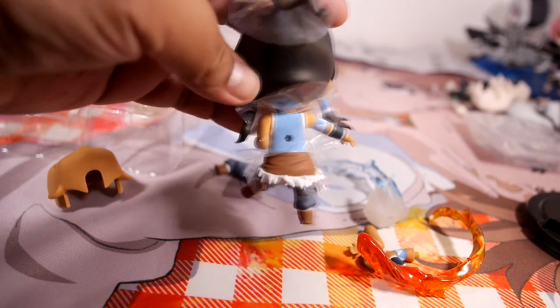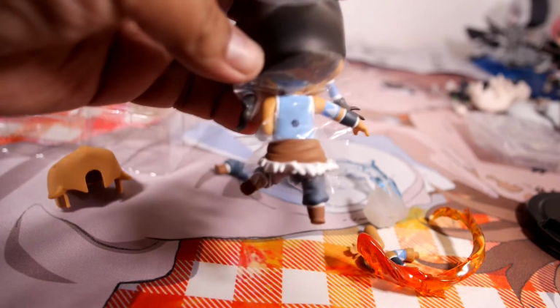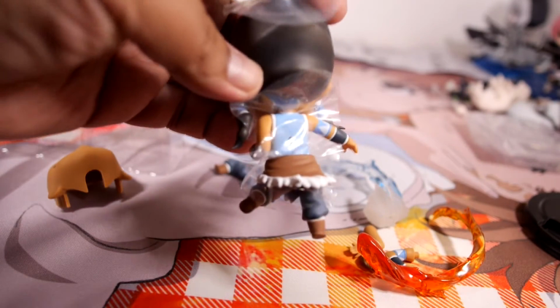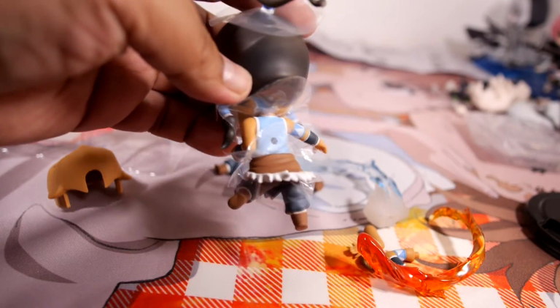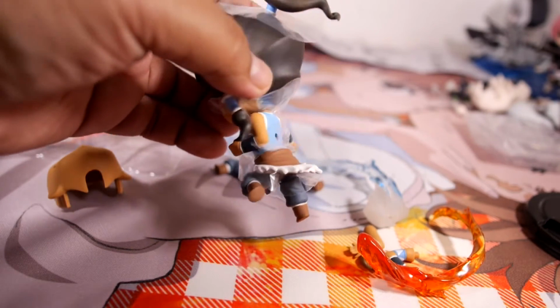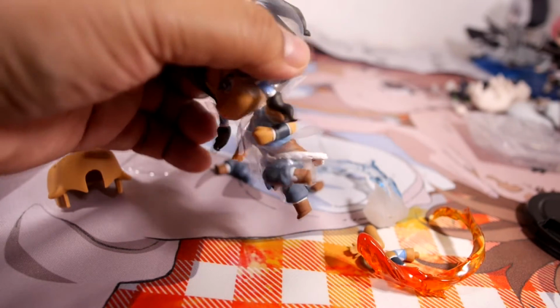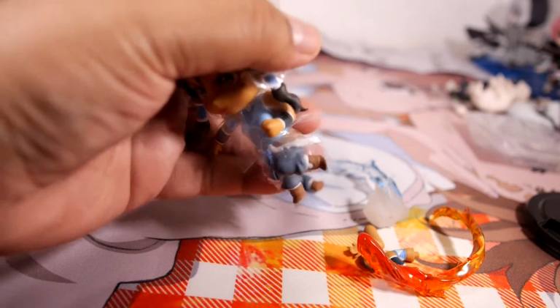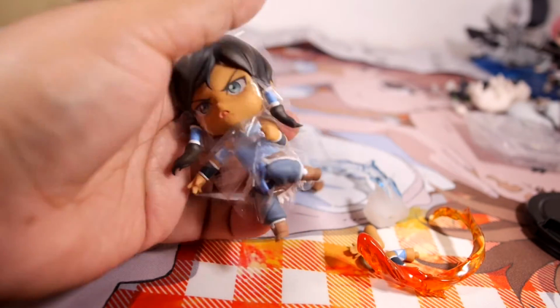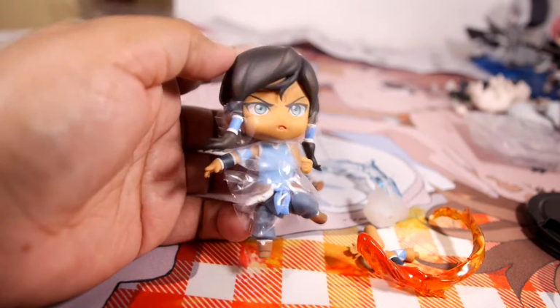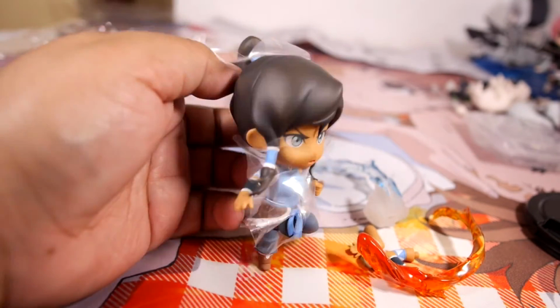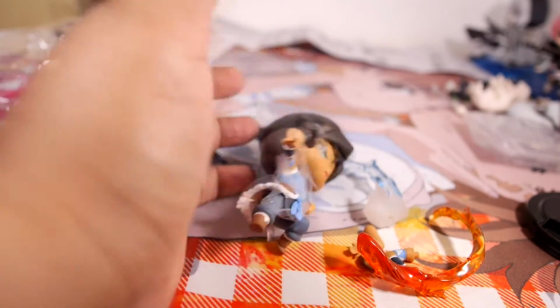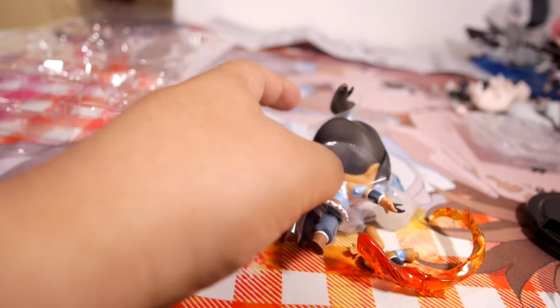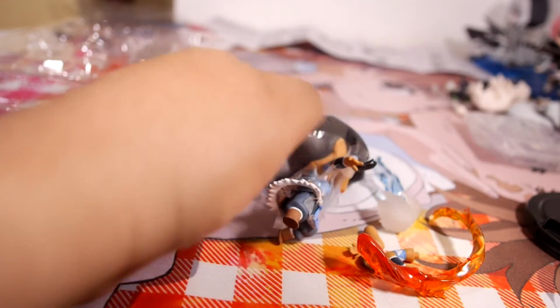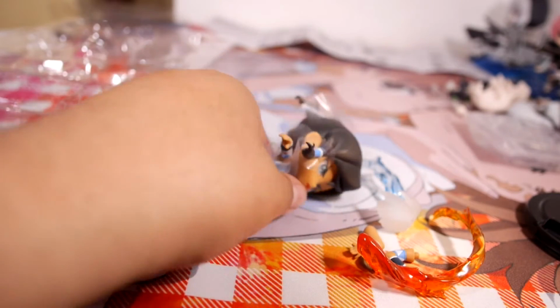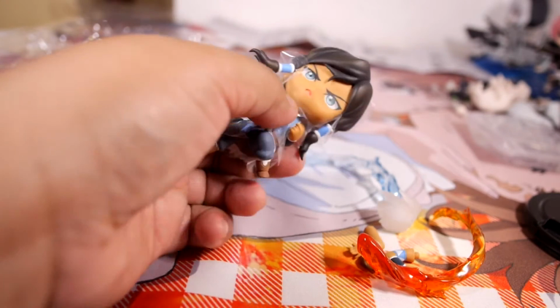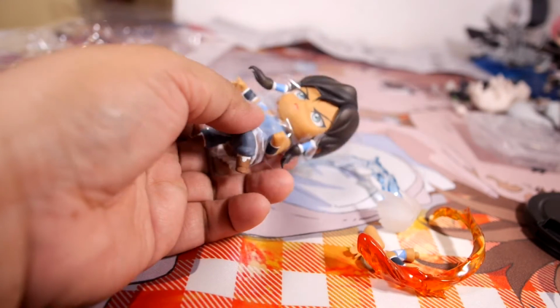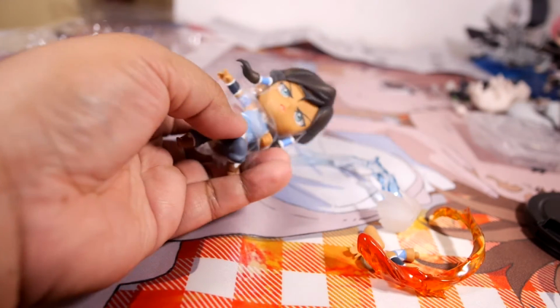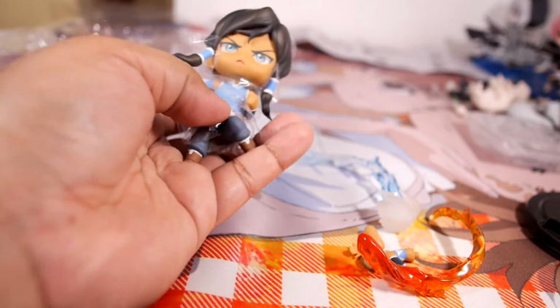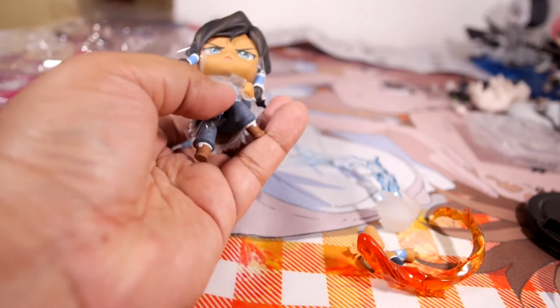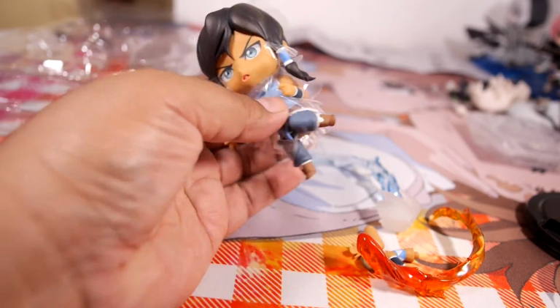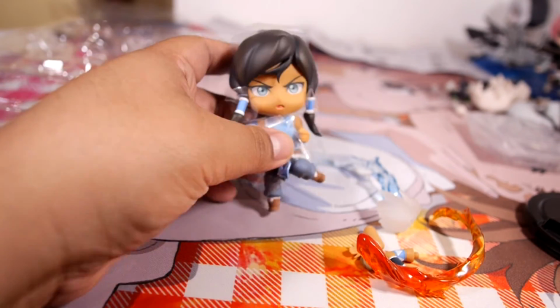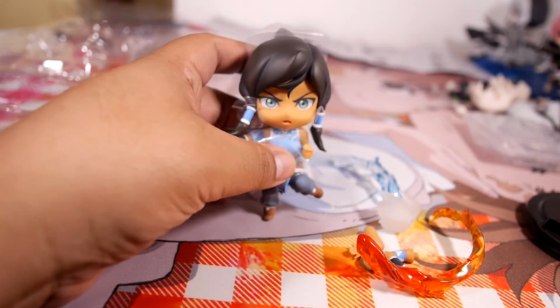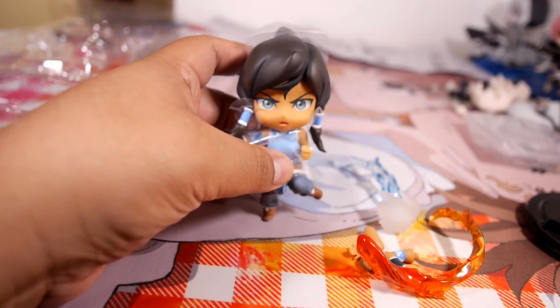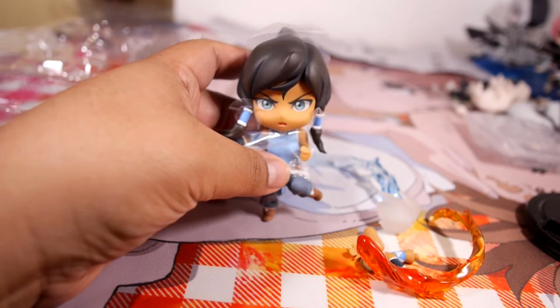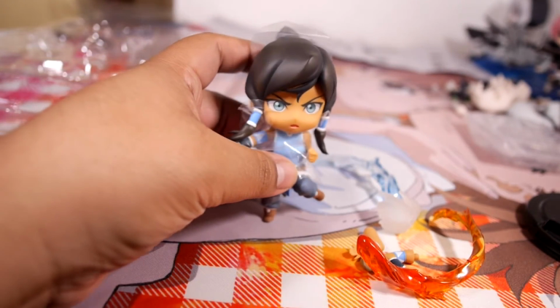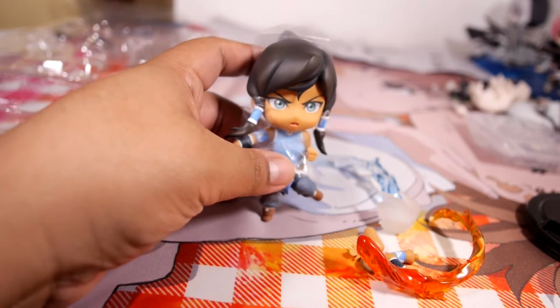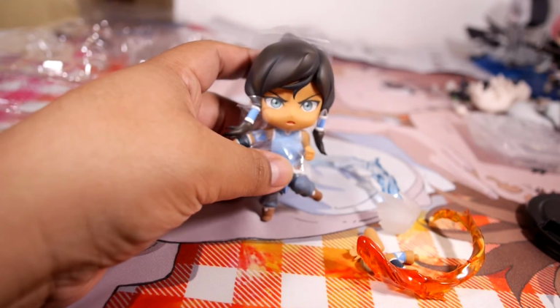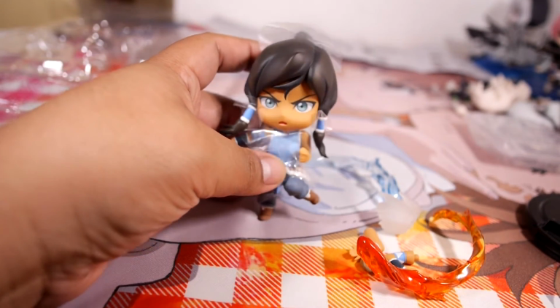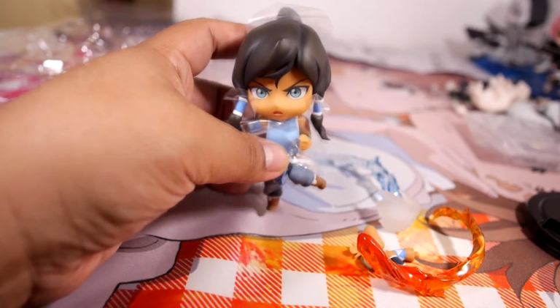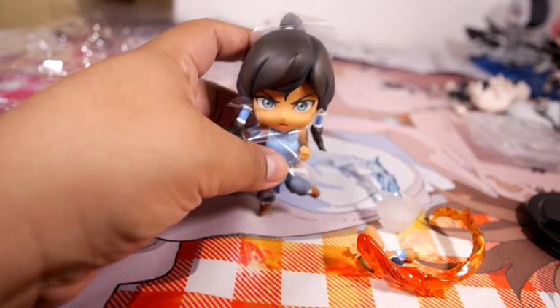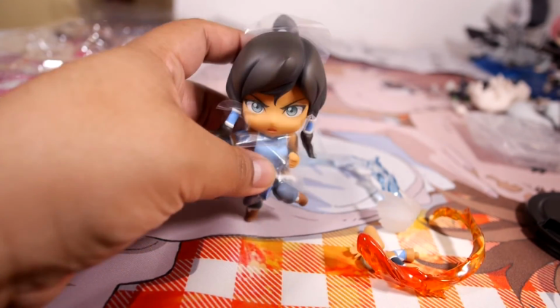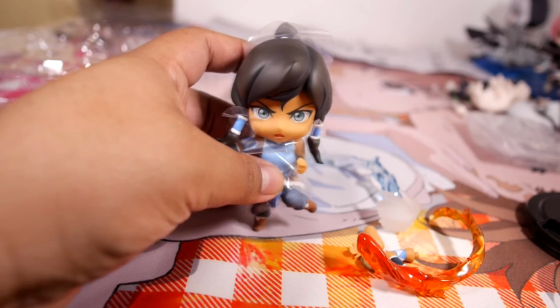I'm really really happy that we even got her, so I'm pretty excited. Stay tuned for the review guys, talk to you later.